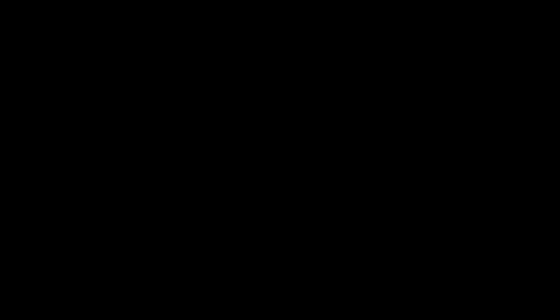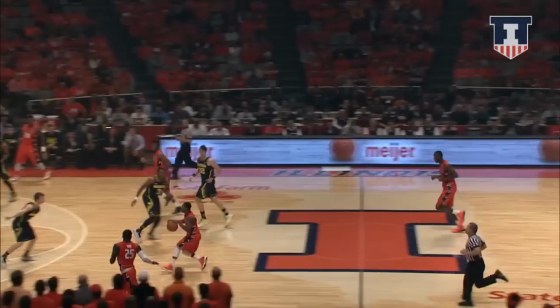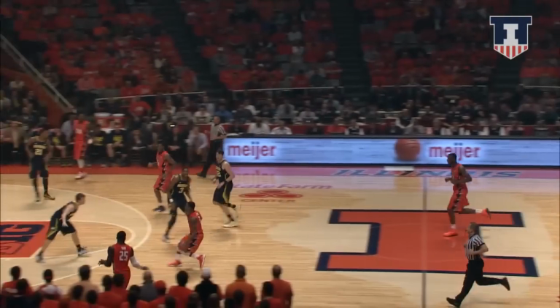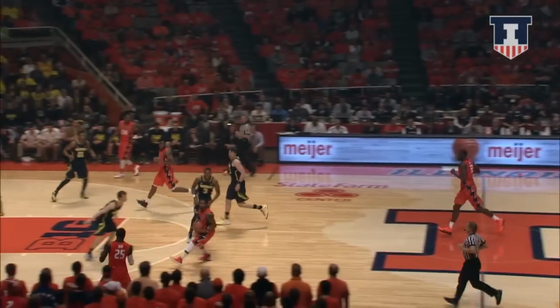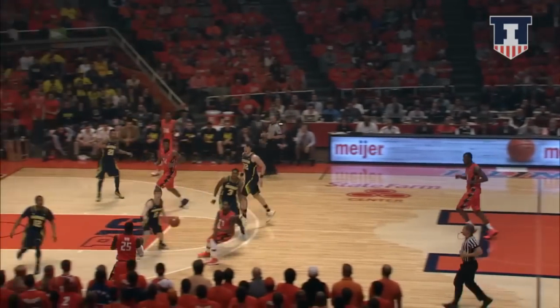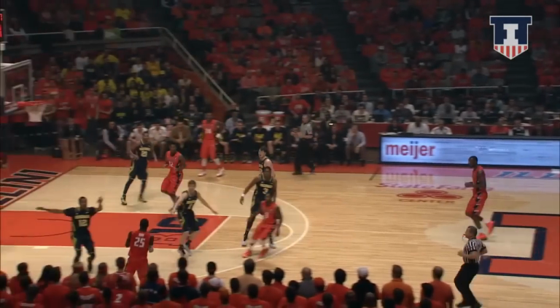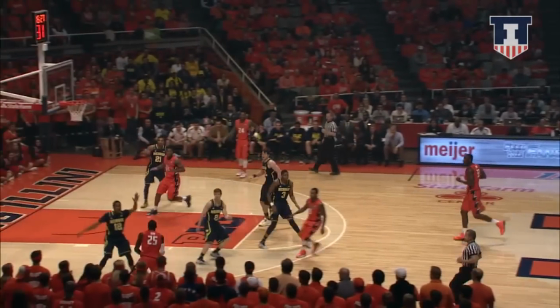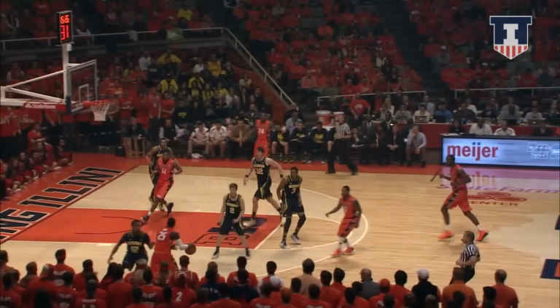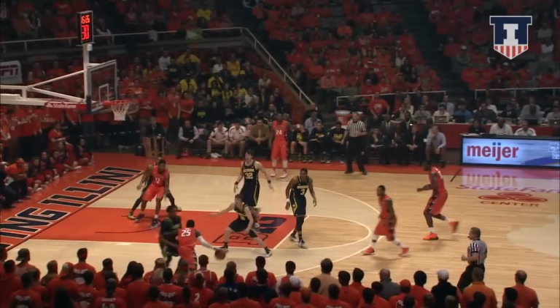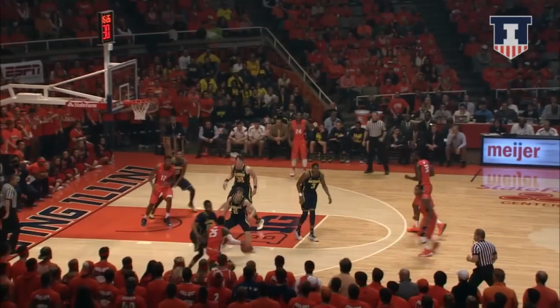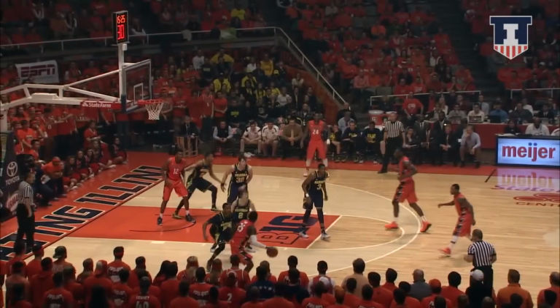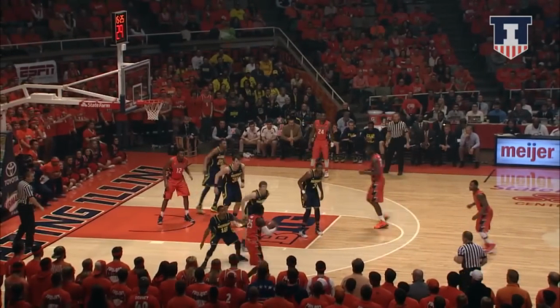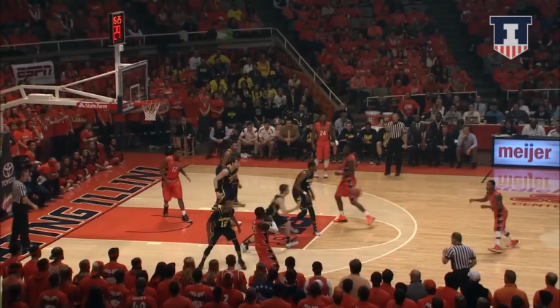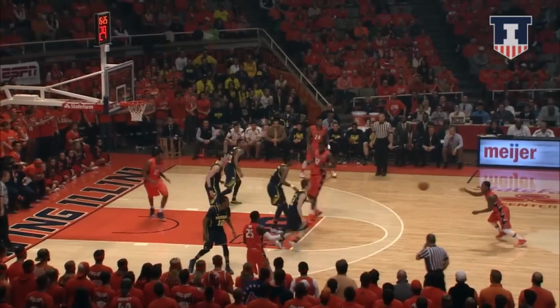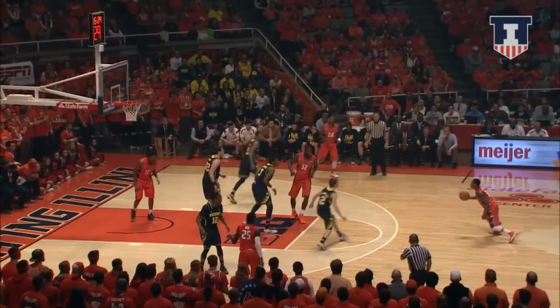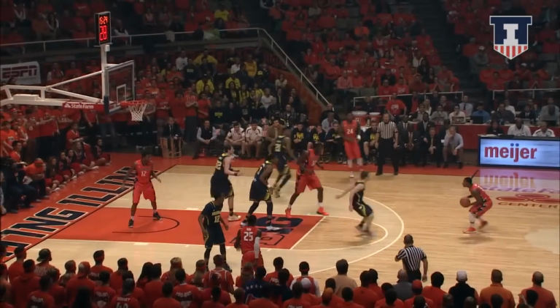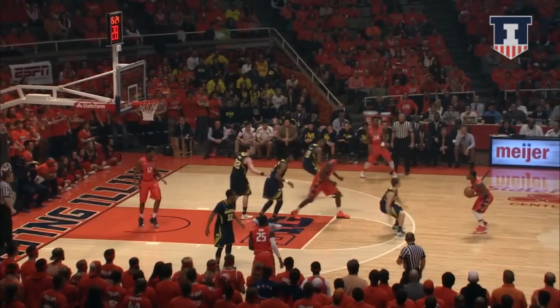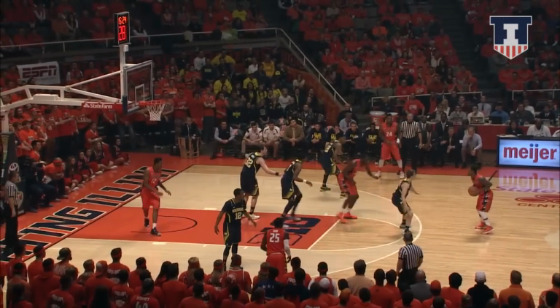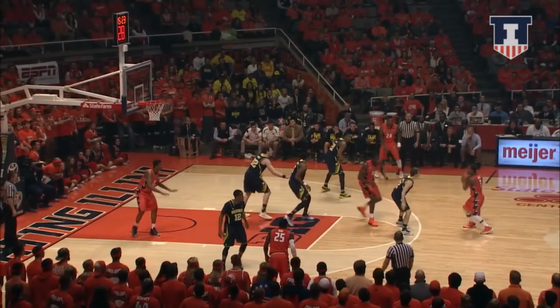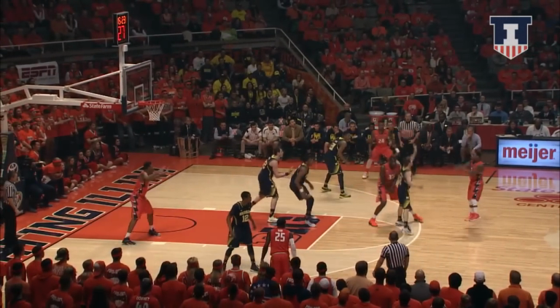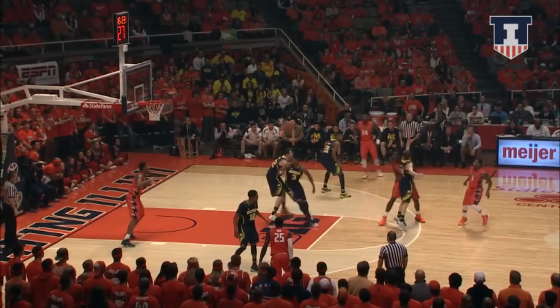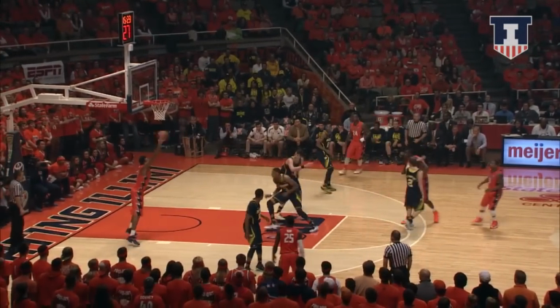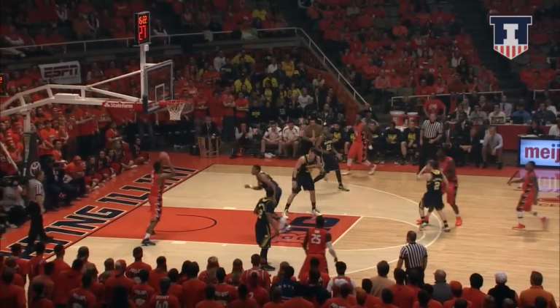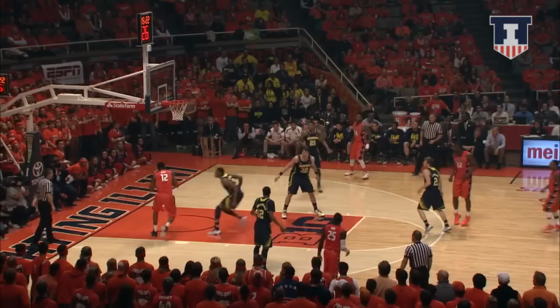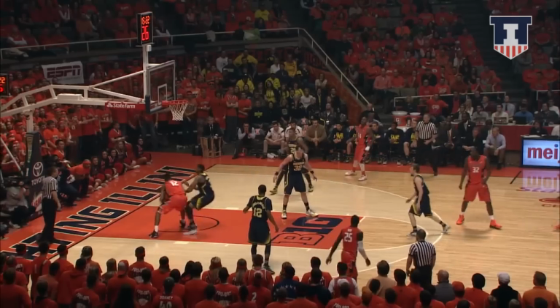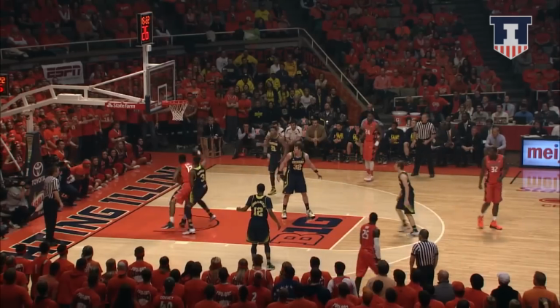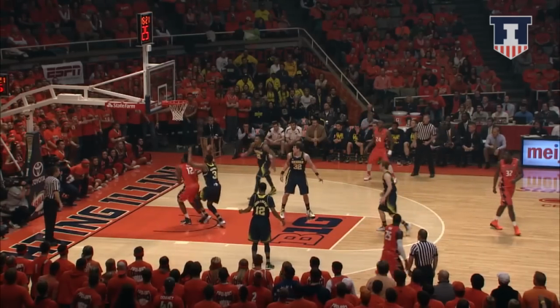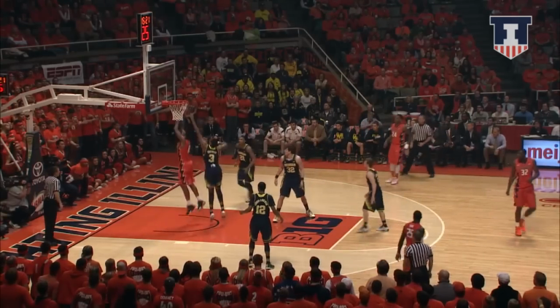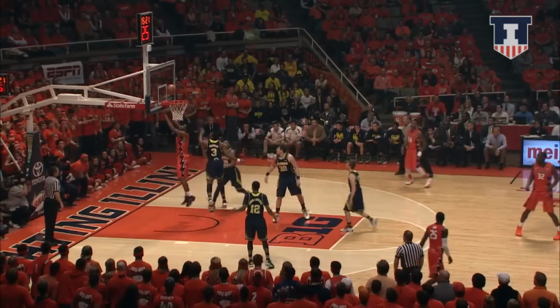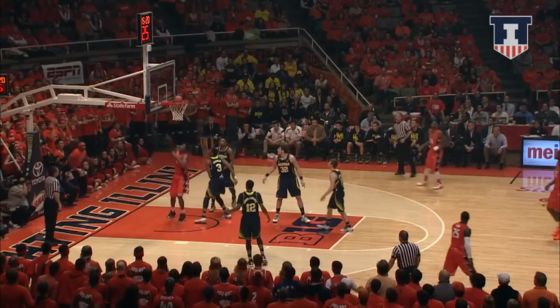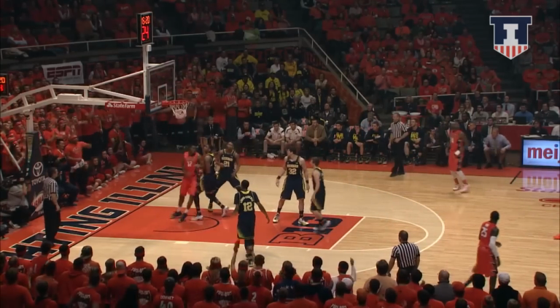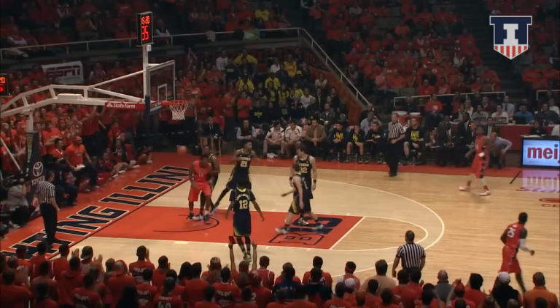Here comes Starks, 2-0 Michigan. Left wing Nunn, out top to Ahmaud, down low to Black — he got free, put it up and in!